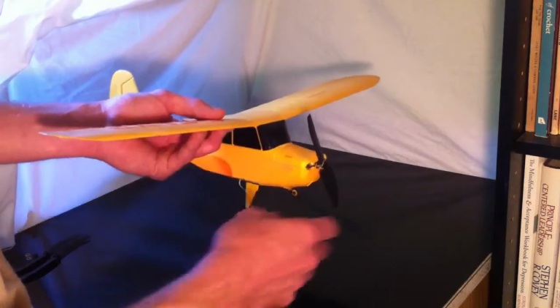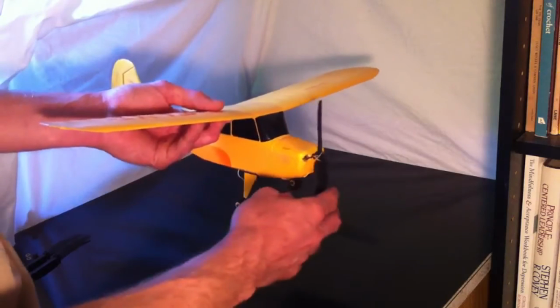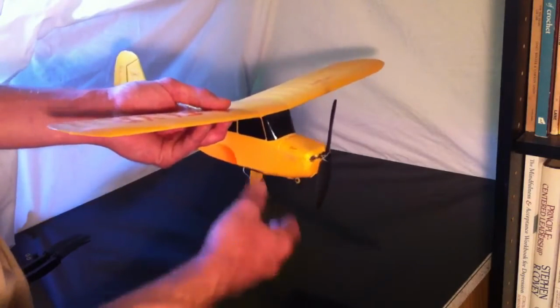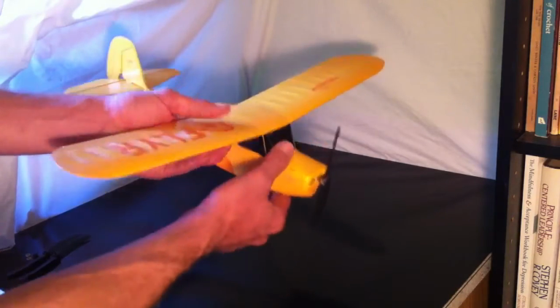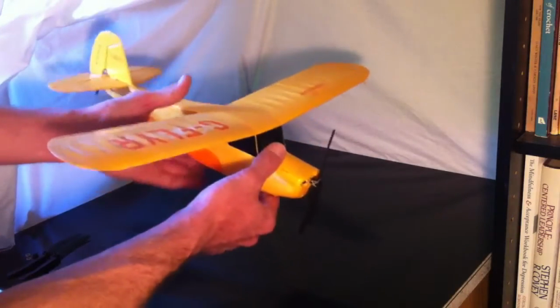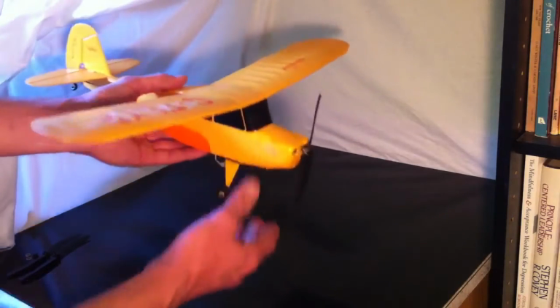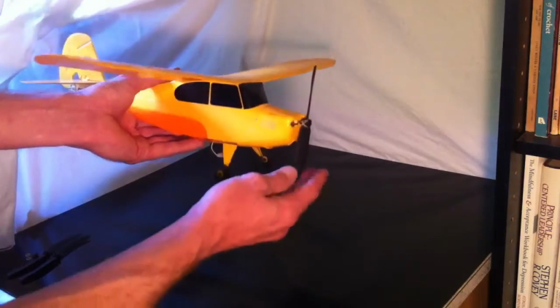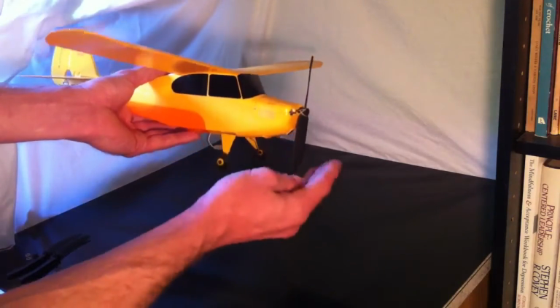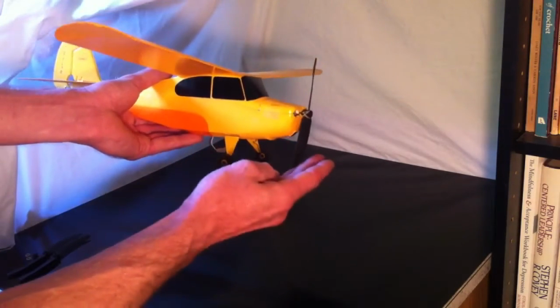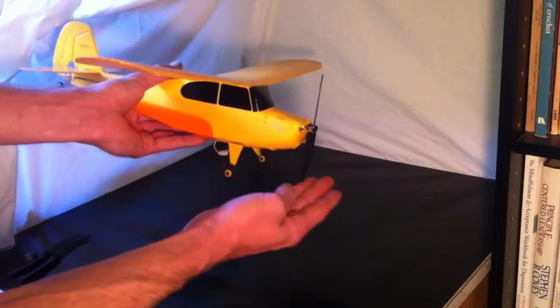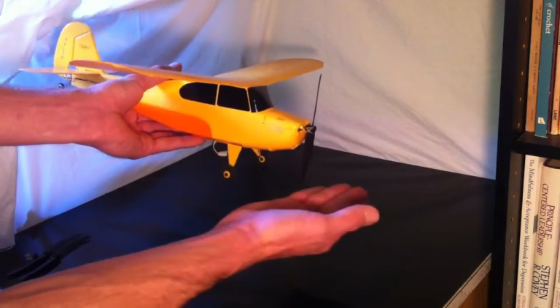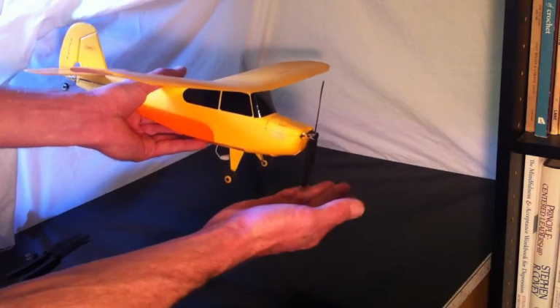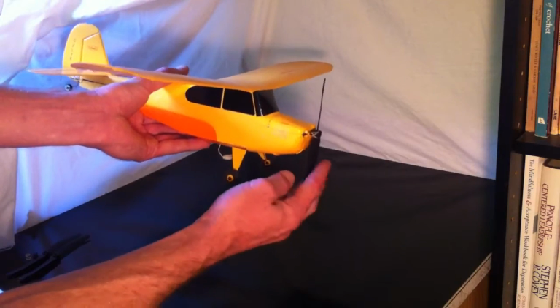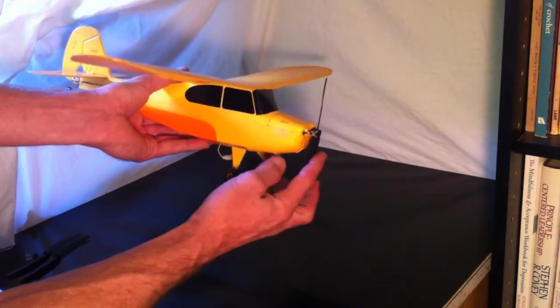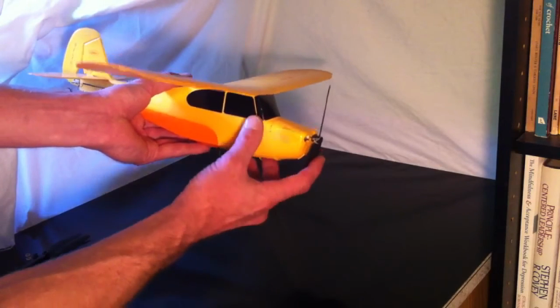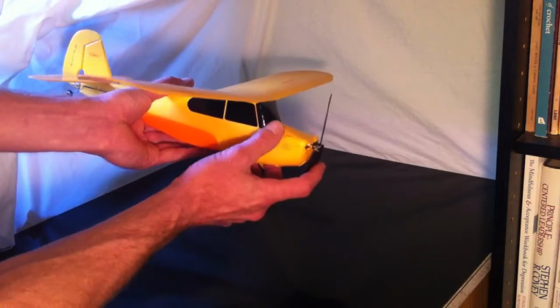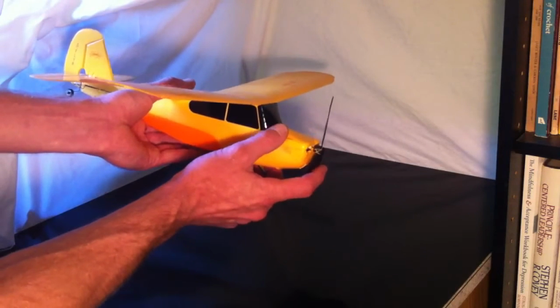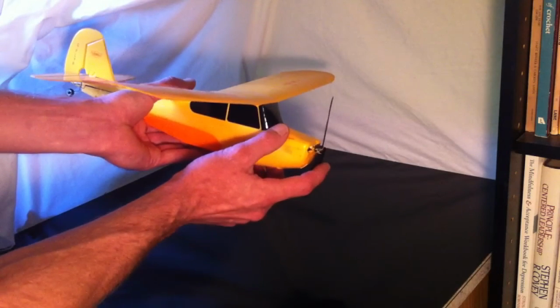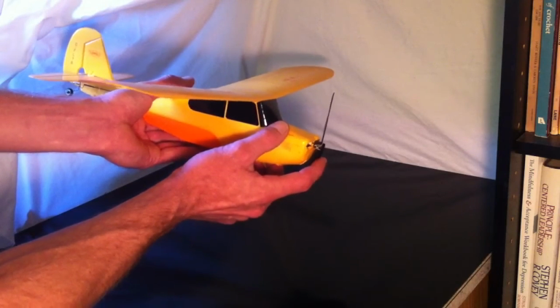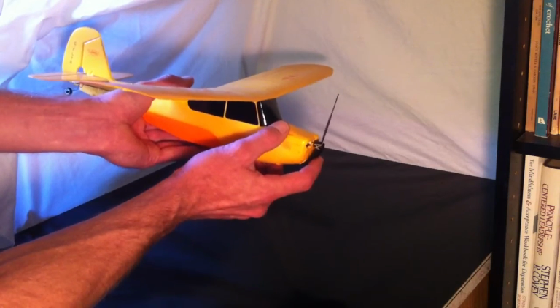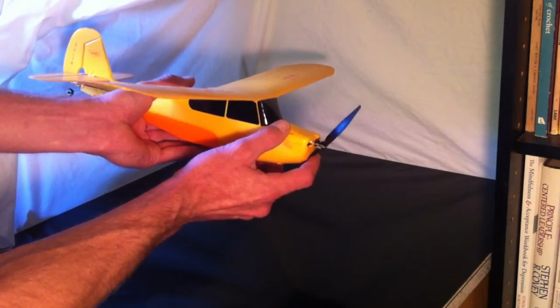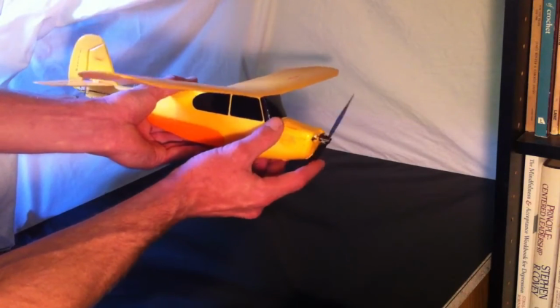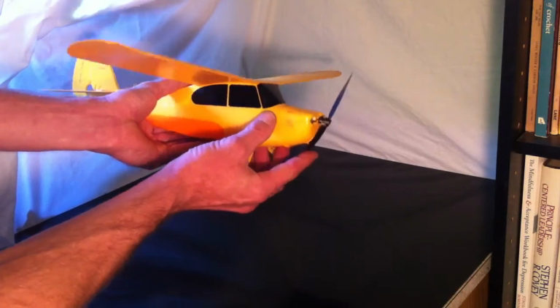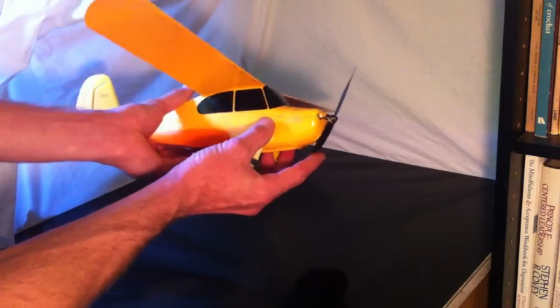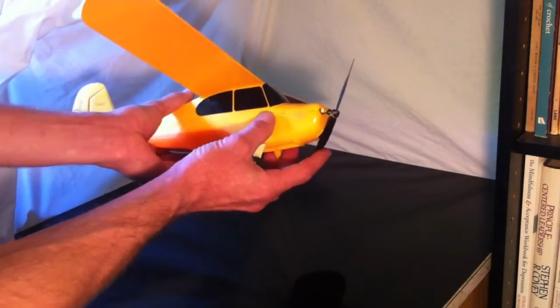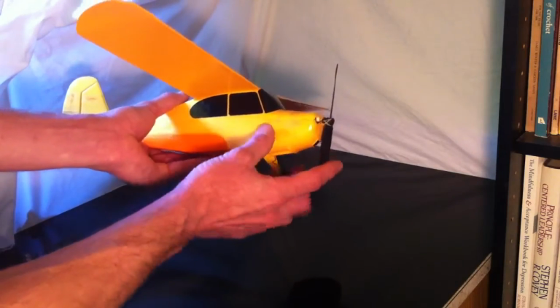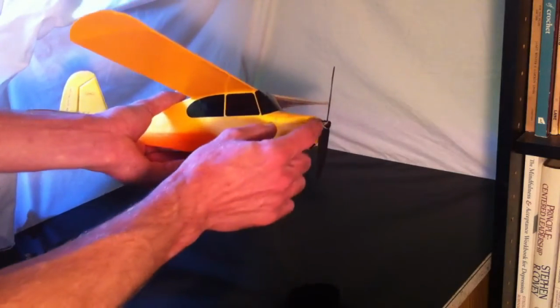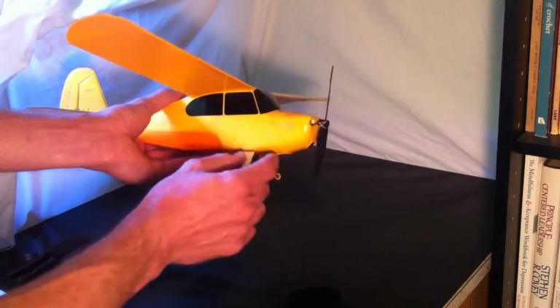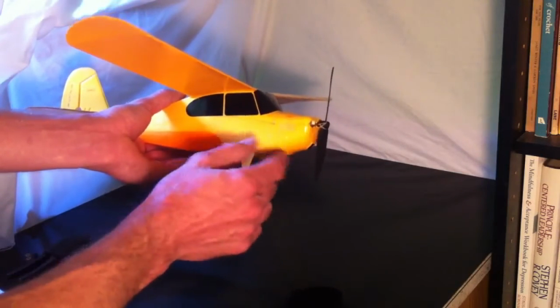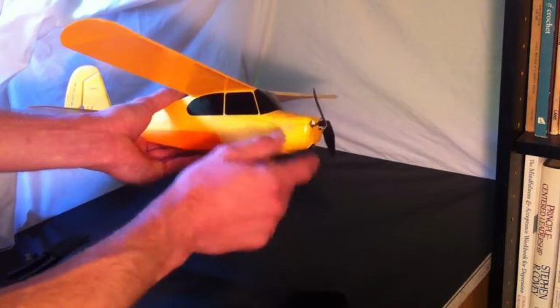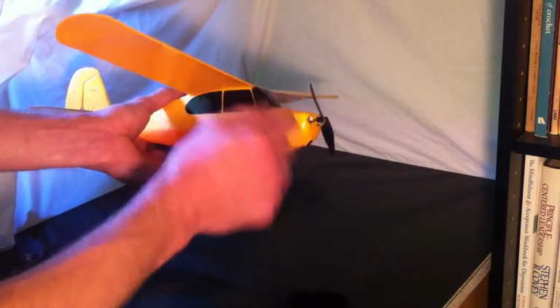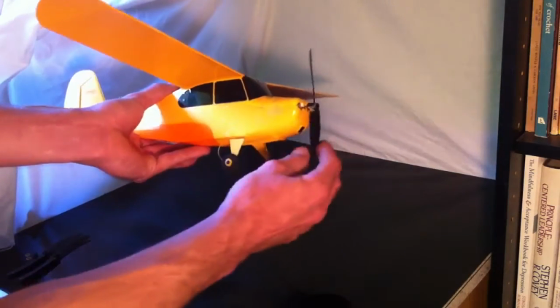Now, check this out. With this prop saver kit, if you come in for a really steep landing and the prop strikes the ground, the prop saver is designed to break free, allowing all the stress to be applied to the rubber bands — not the prop and not the prop shaft.